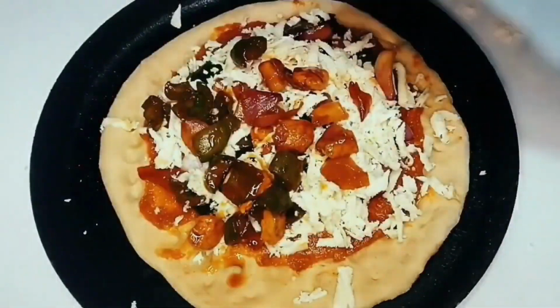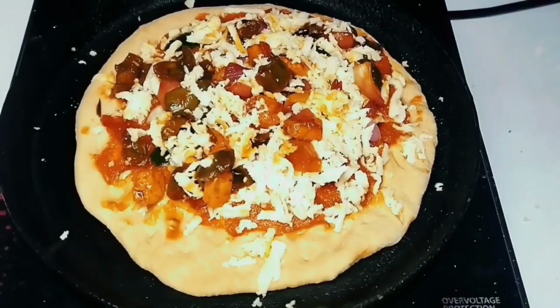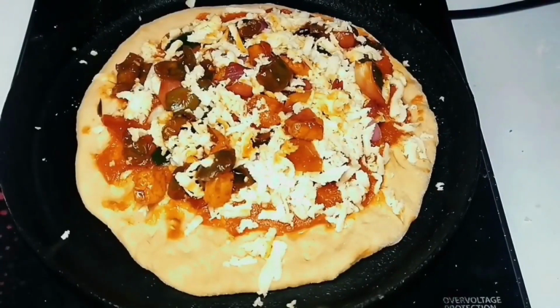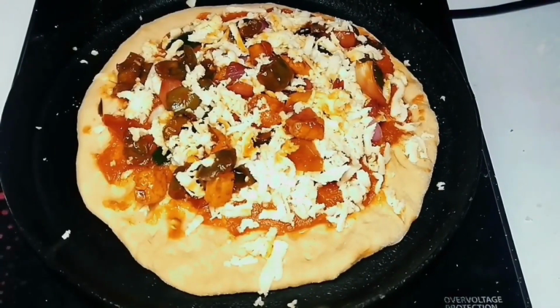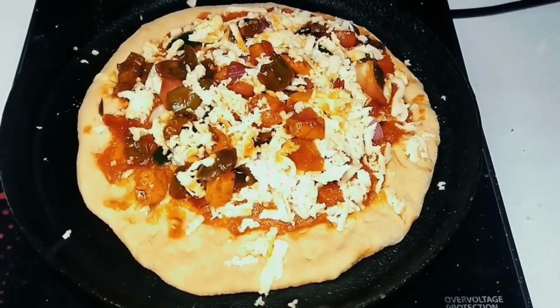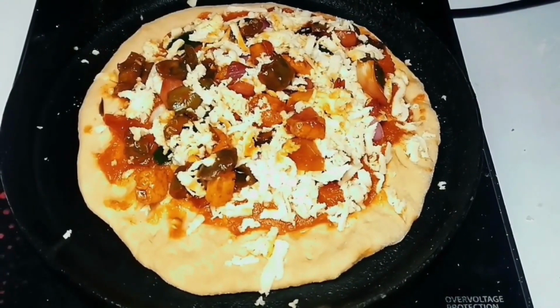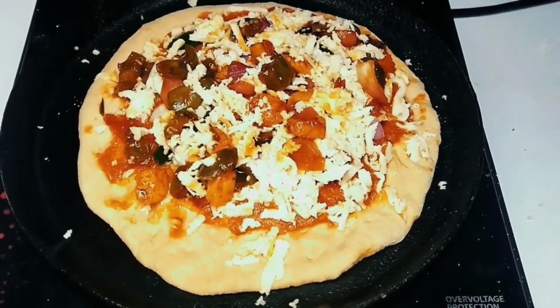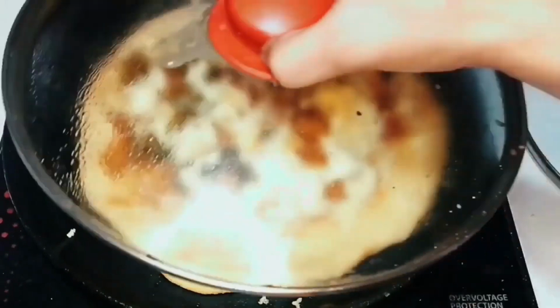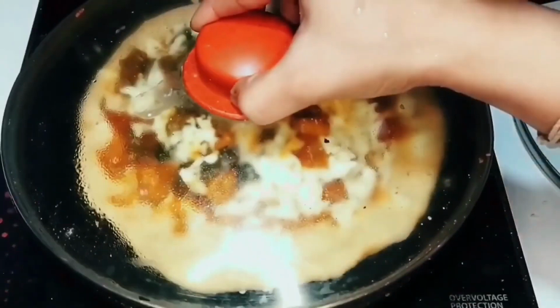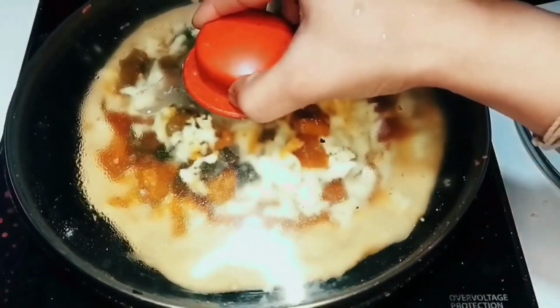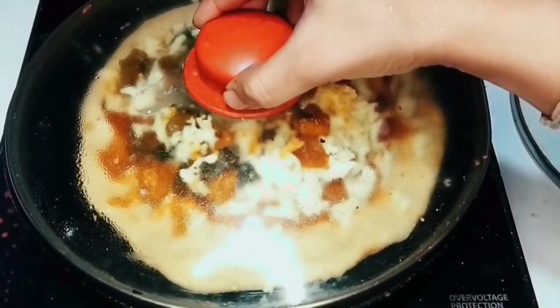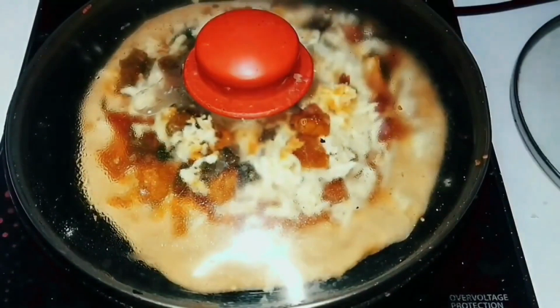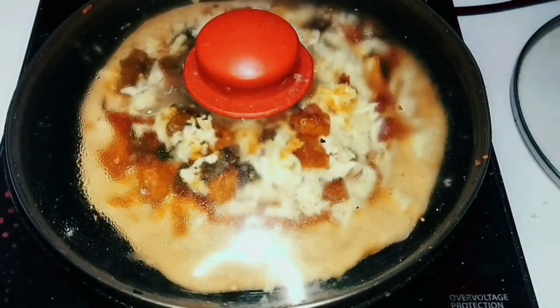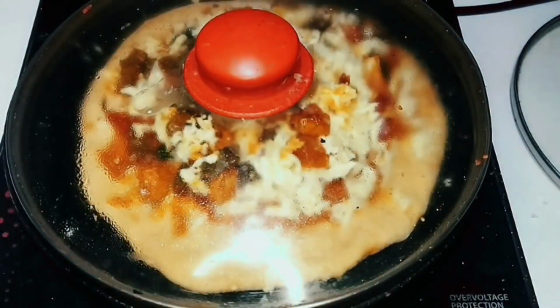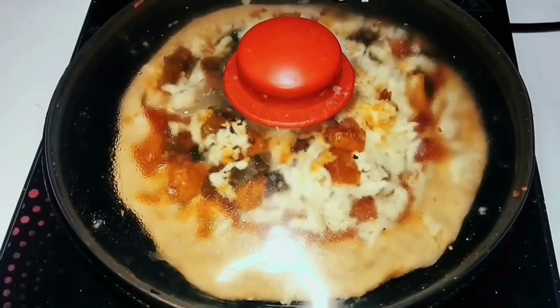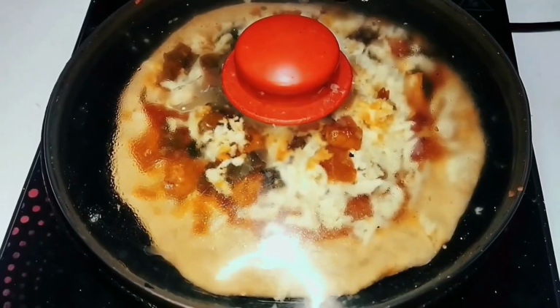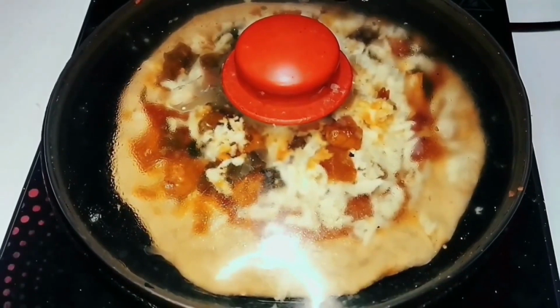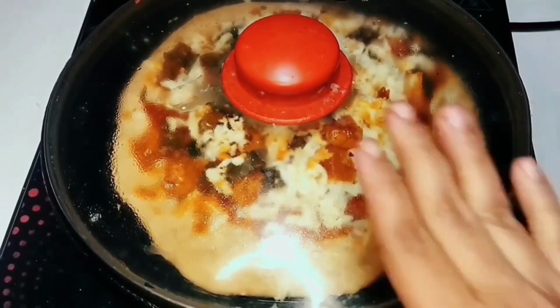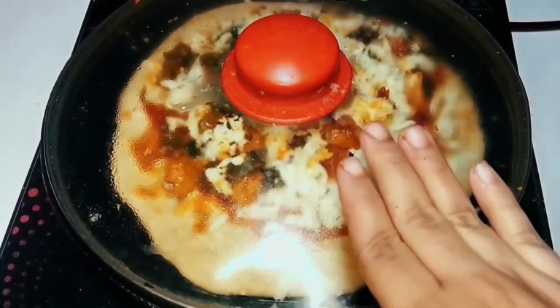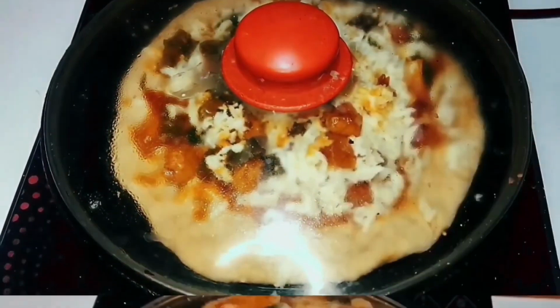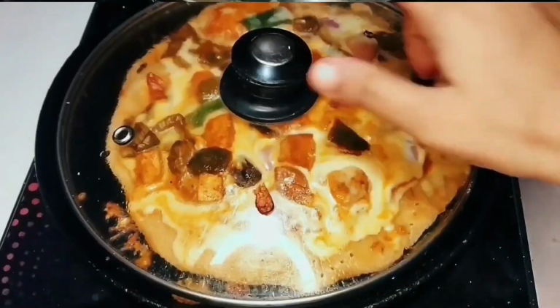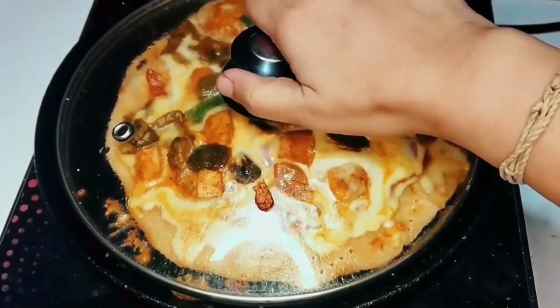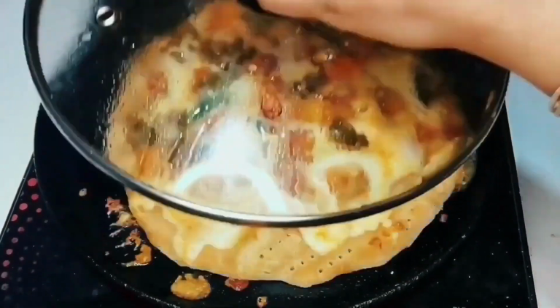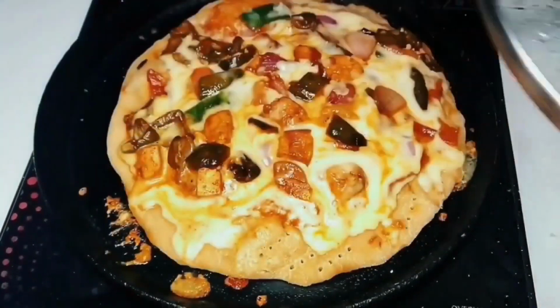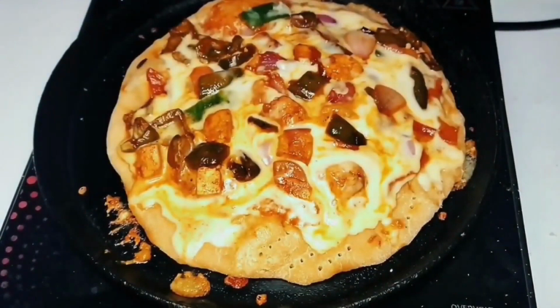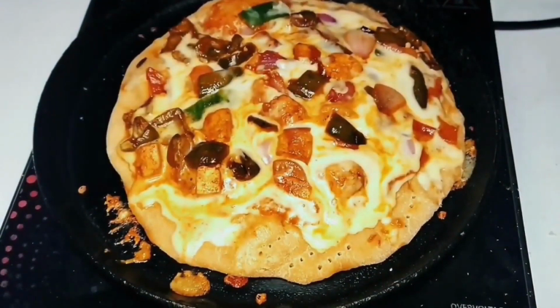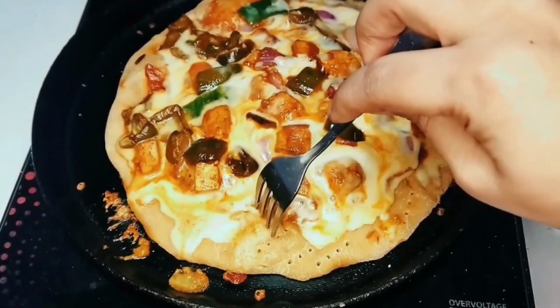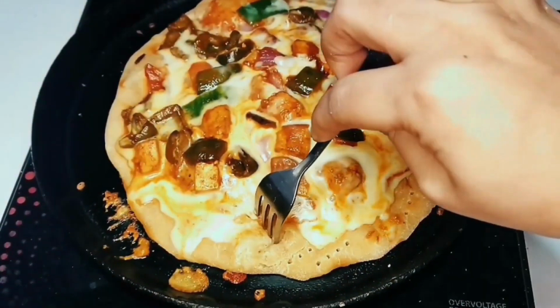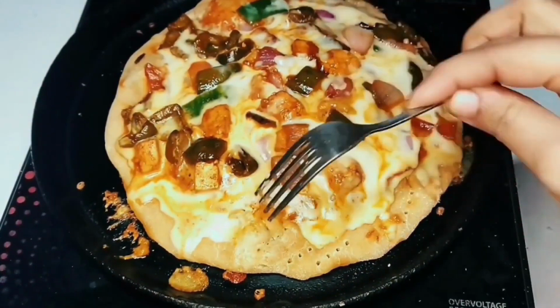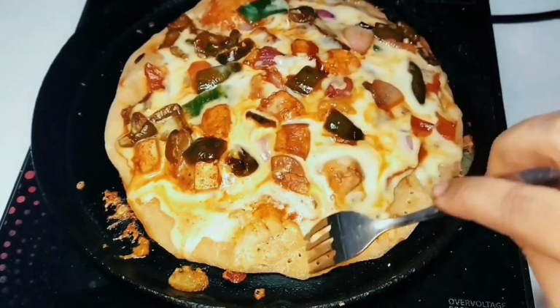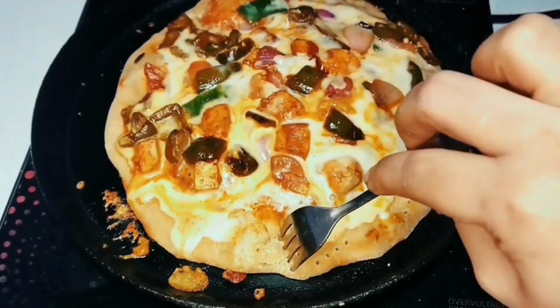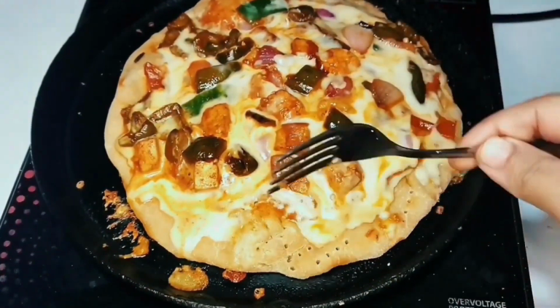First, we will cook the gas for 8 minutes, and then we will cook it again for 8 minutes on low heat. We will cook it very well. Wow, this is so beautiful.